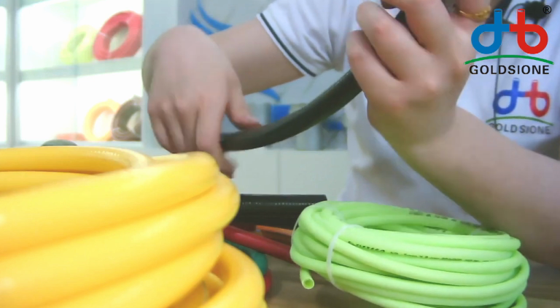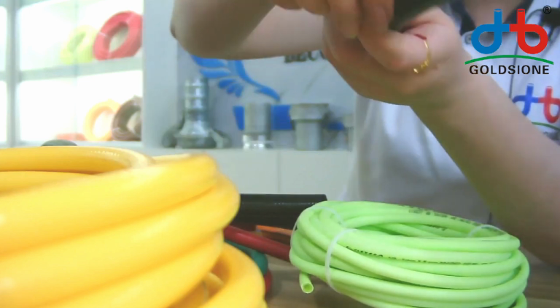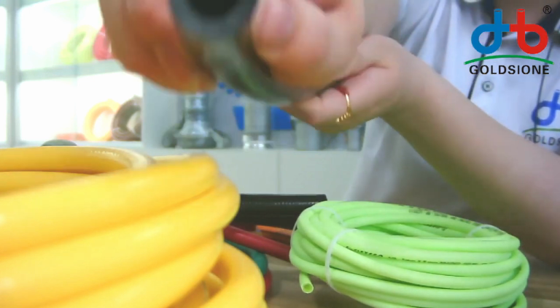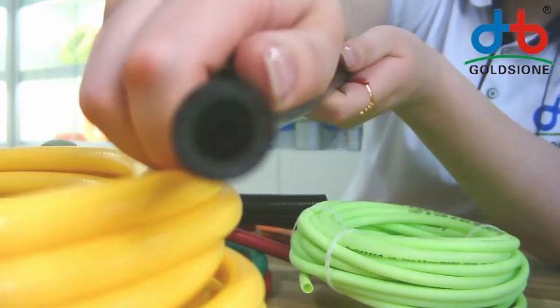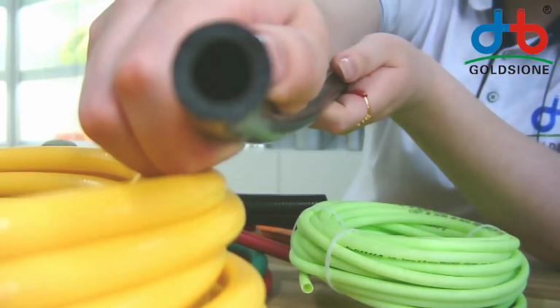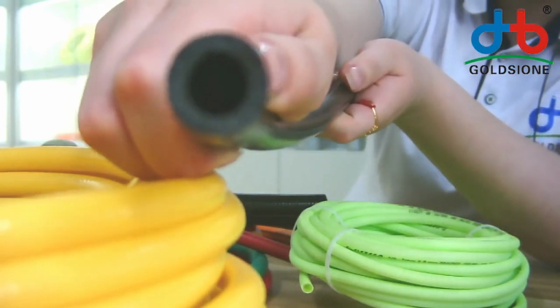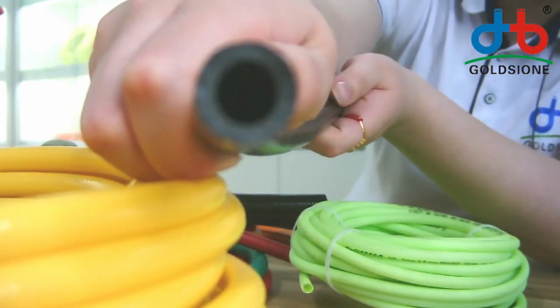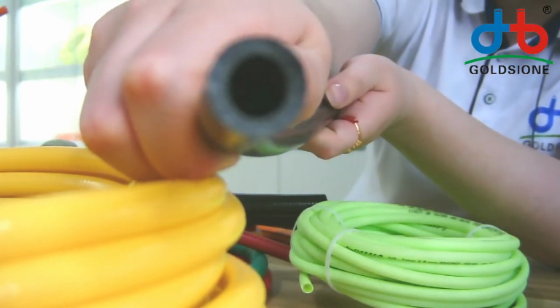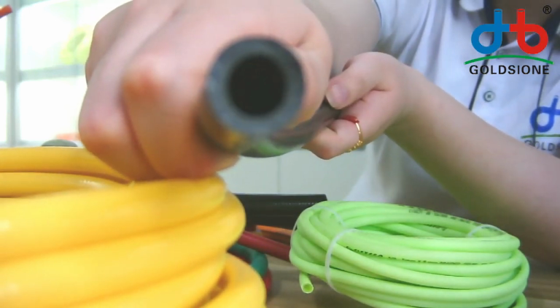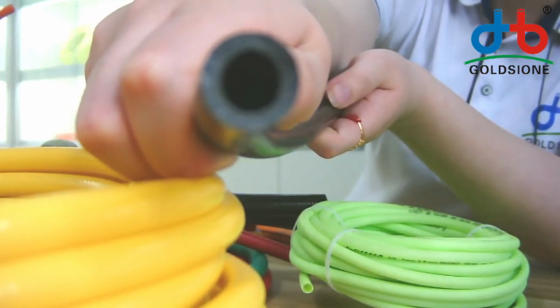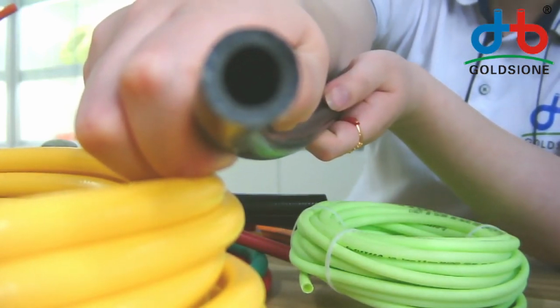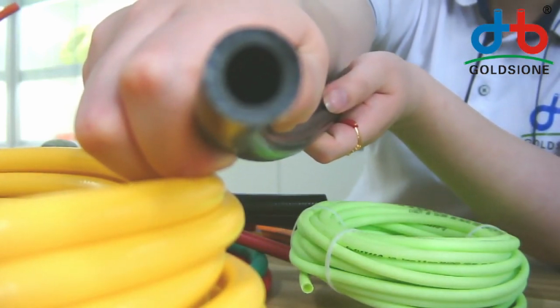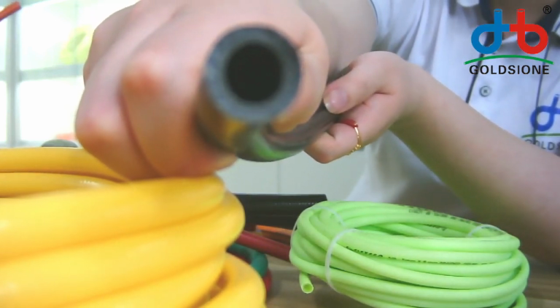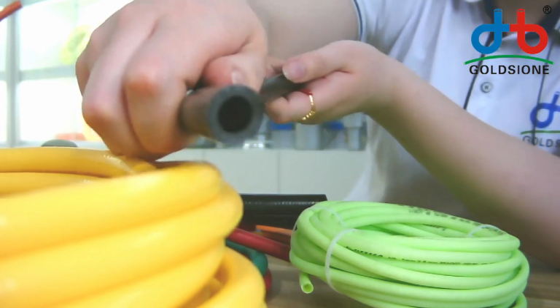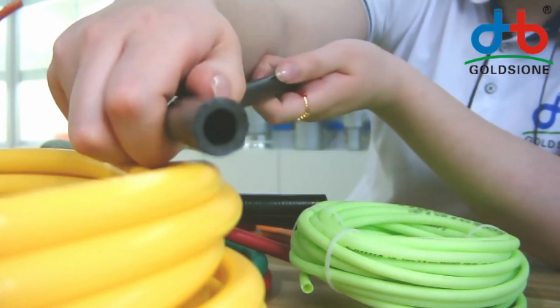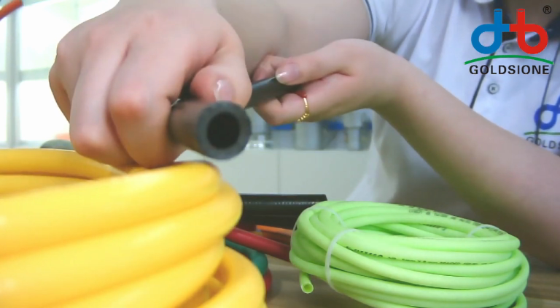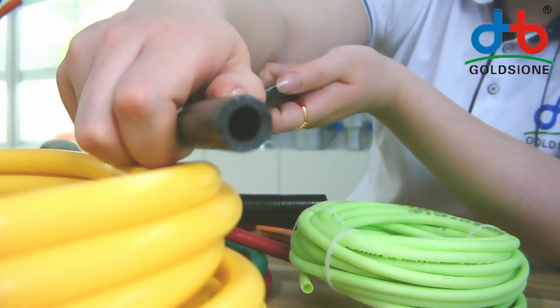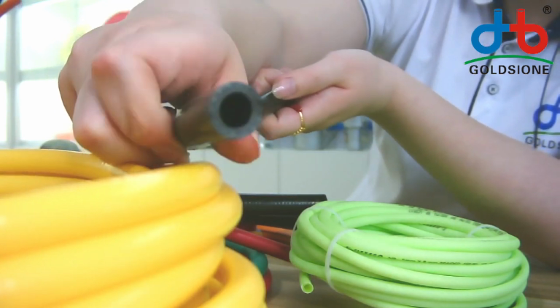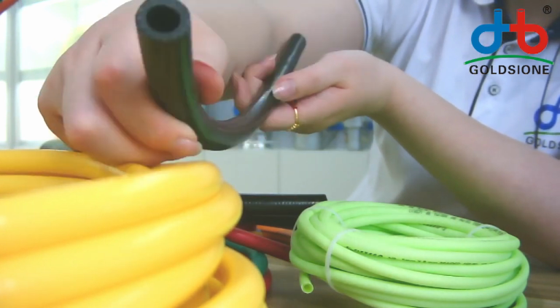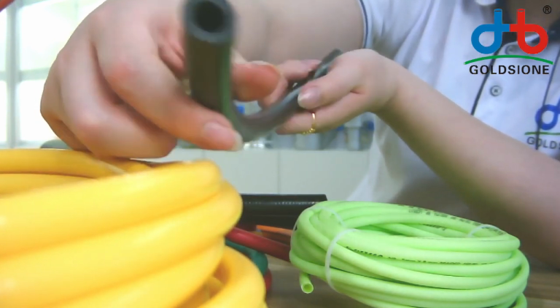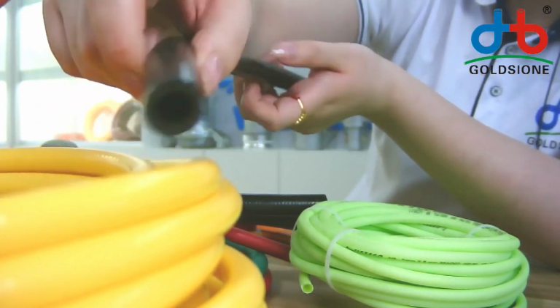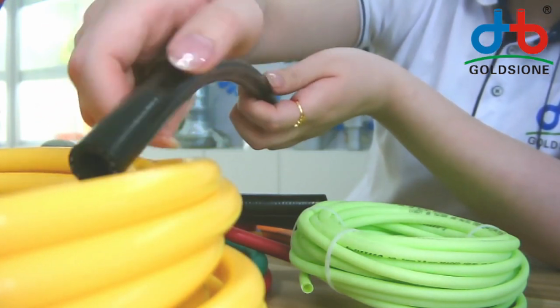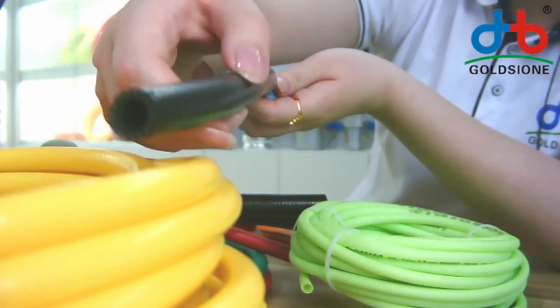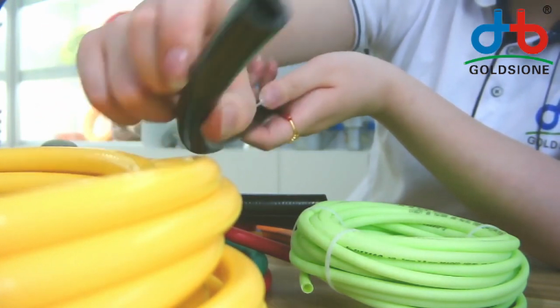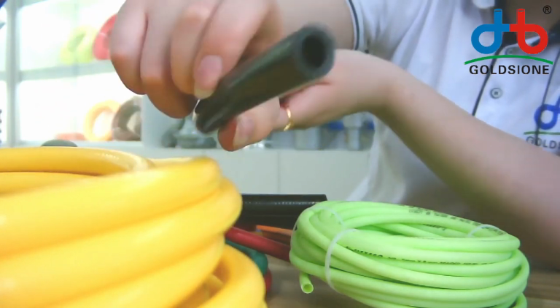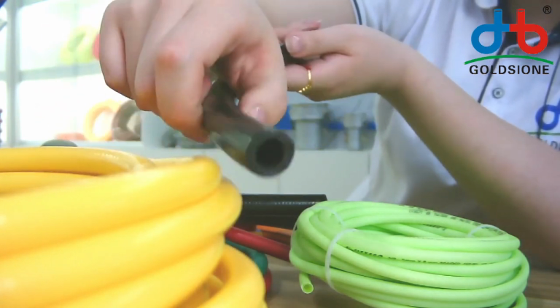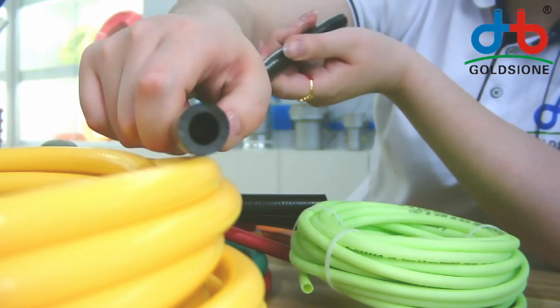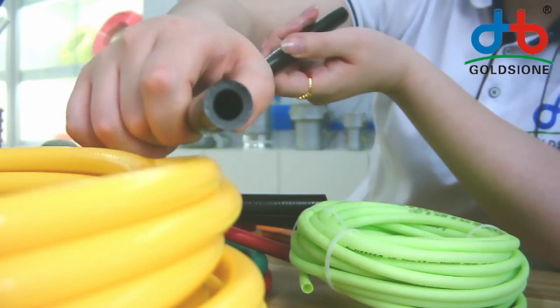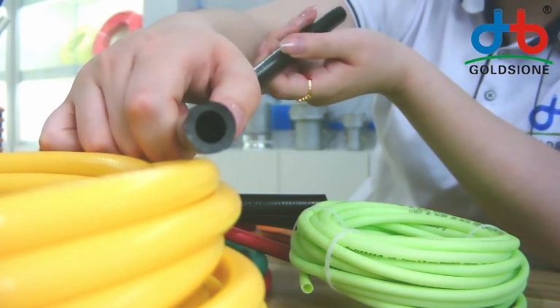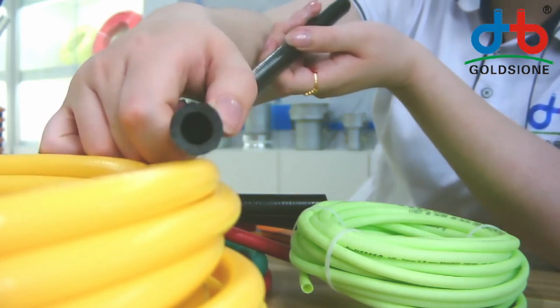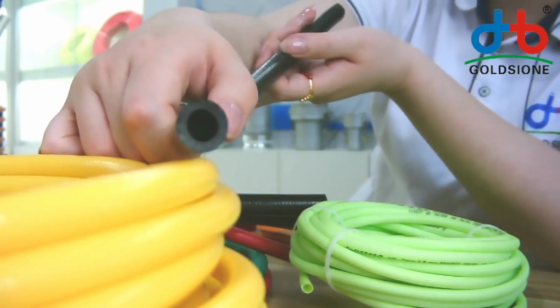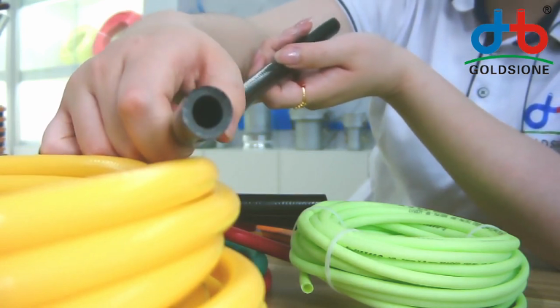This is three layers. You can see the inner PVC, and the outer layer is PVC. There is only one layer of fiber, so the pressure is about 20 bar.